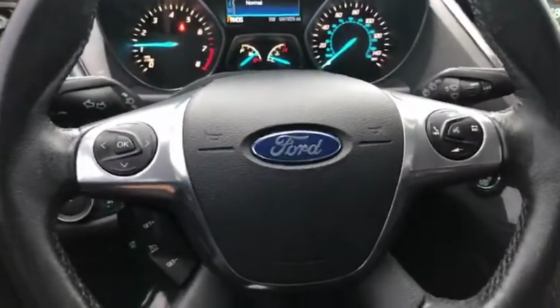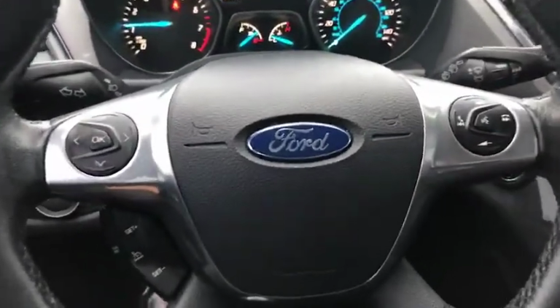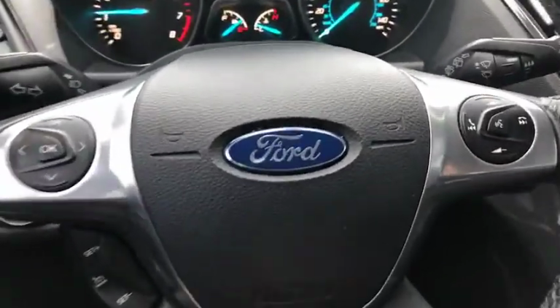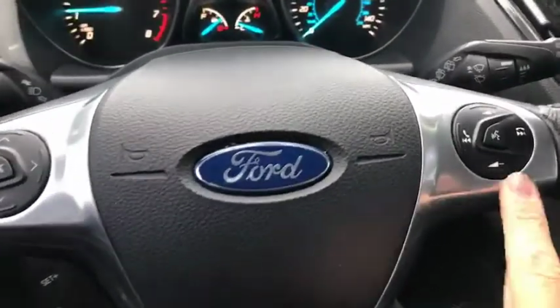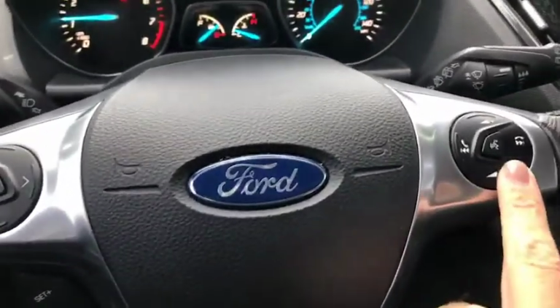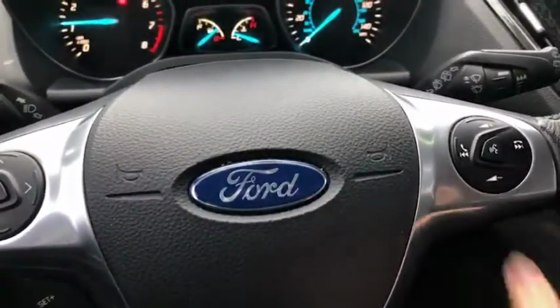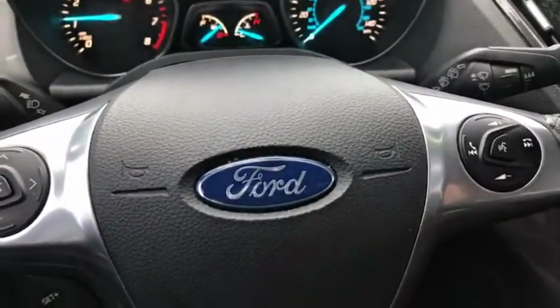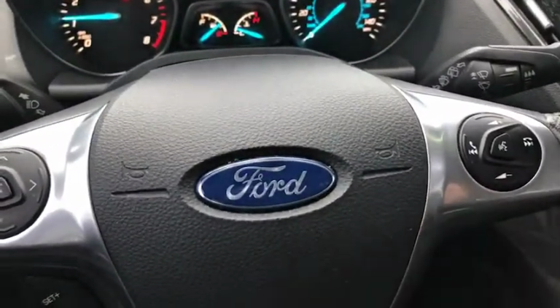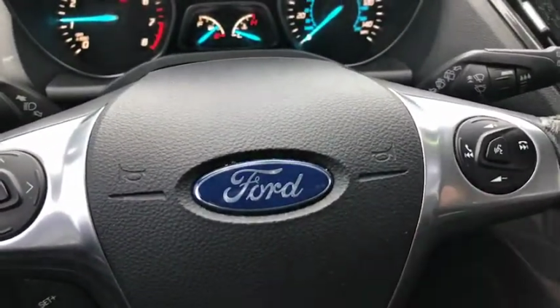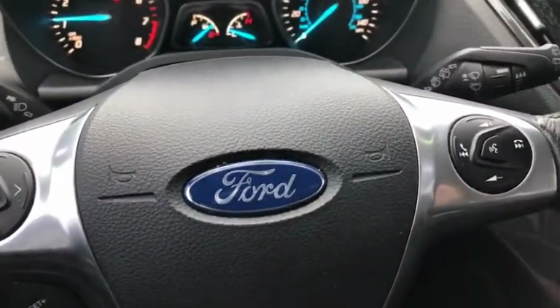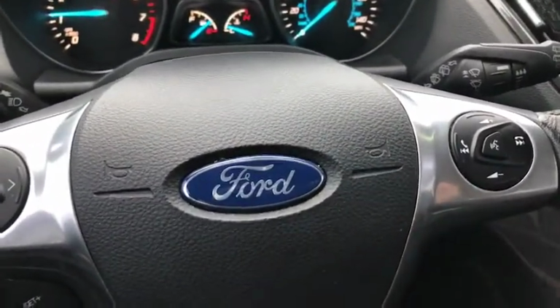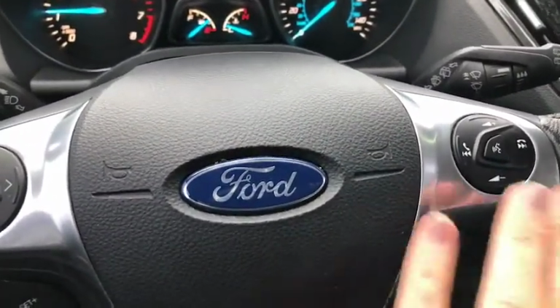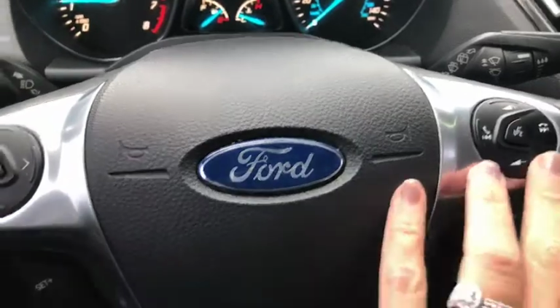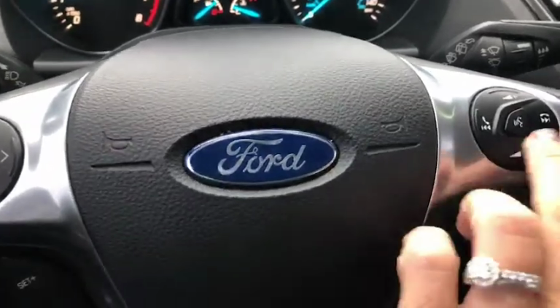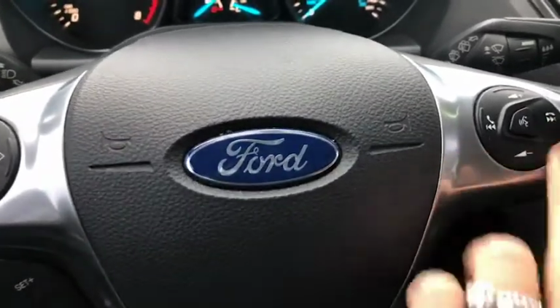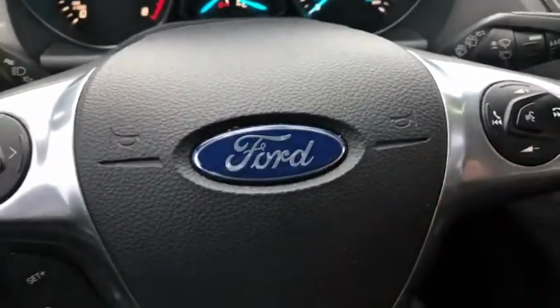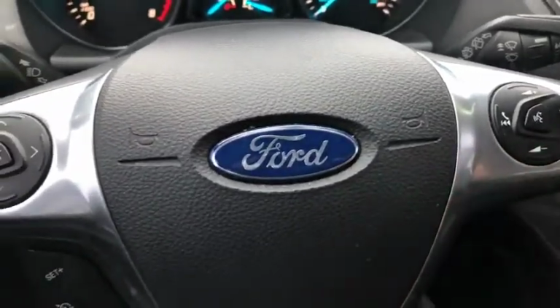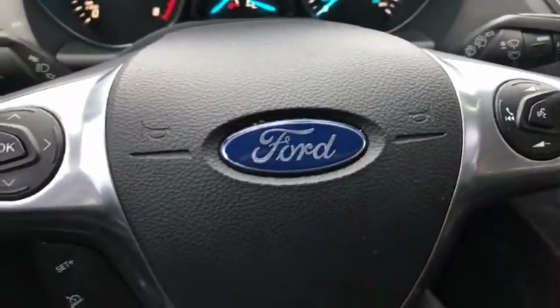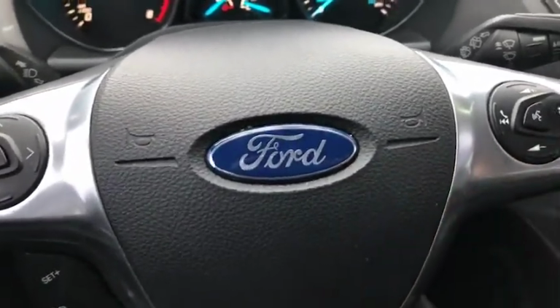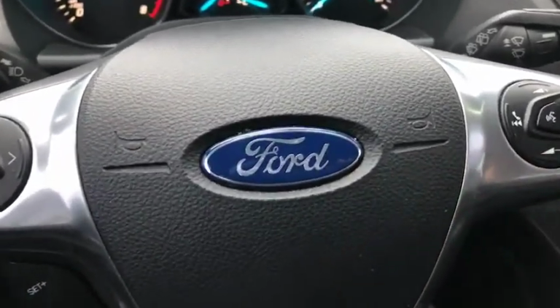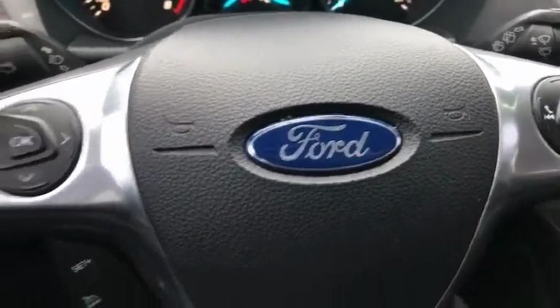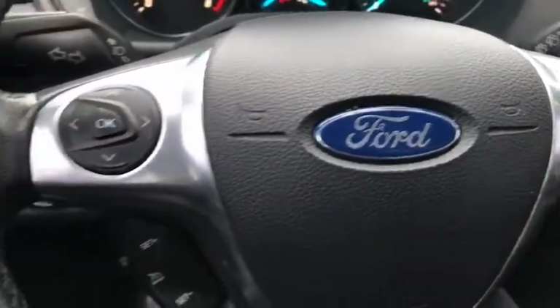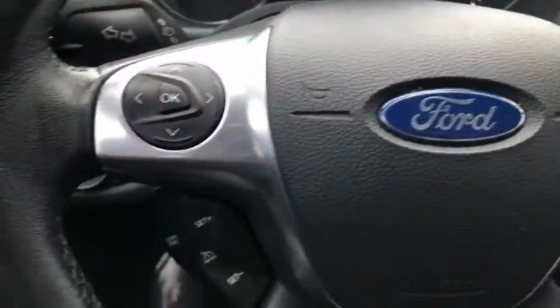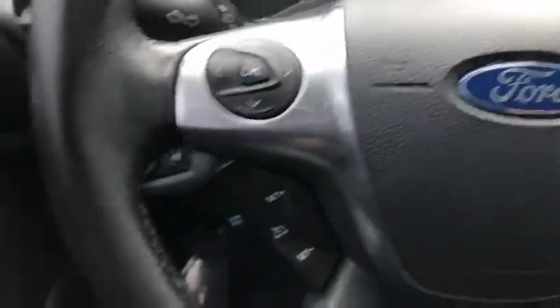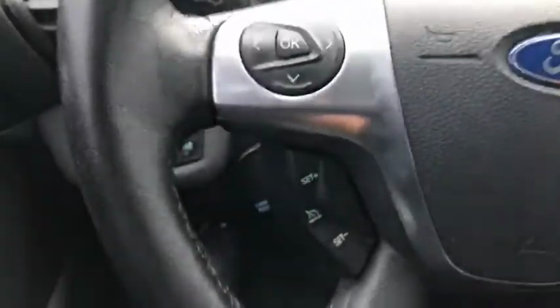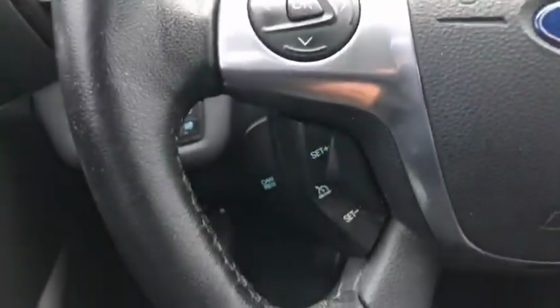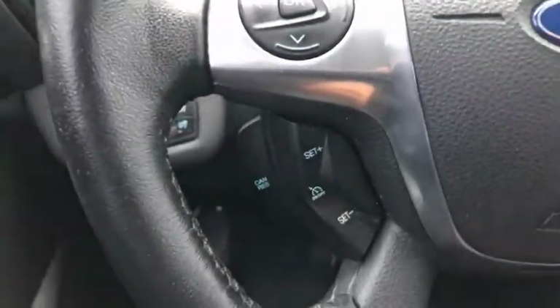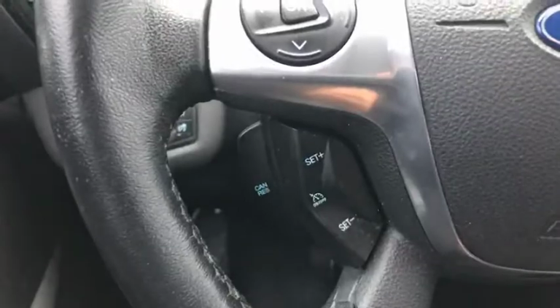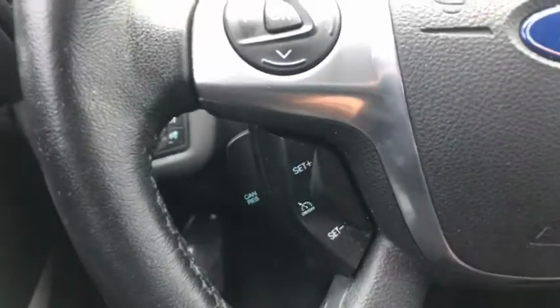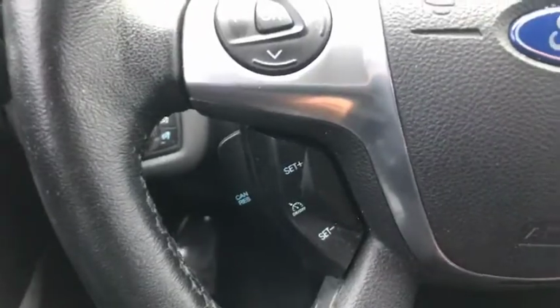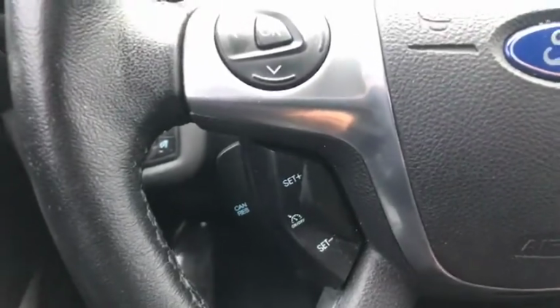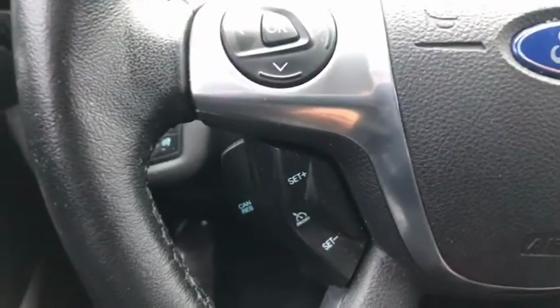You do have your Bluetooth so you can do your talking, make your phone calls and so forth — volume, control your radio. There is also your cruise control.